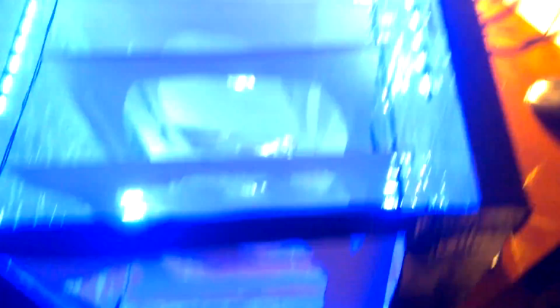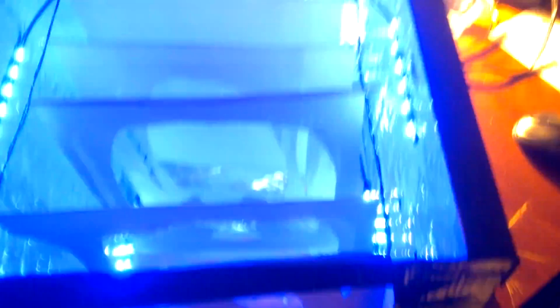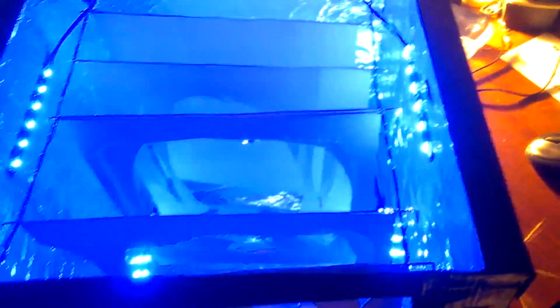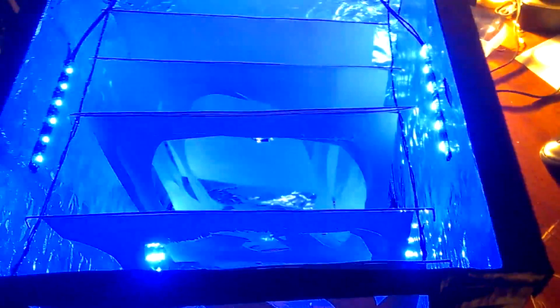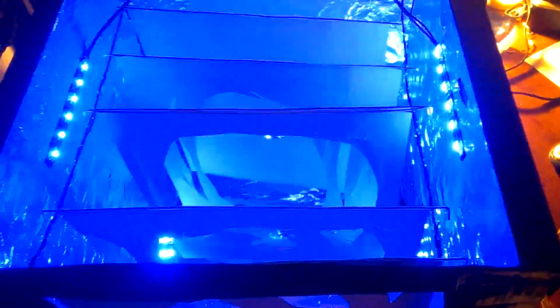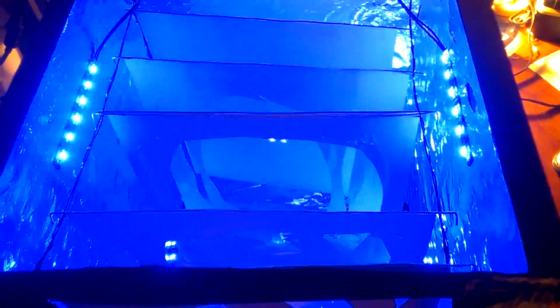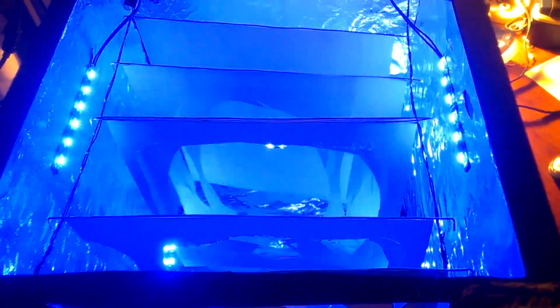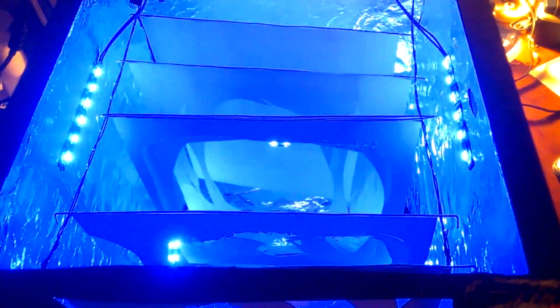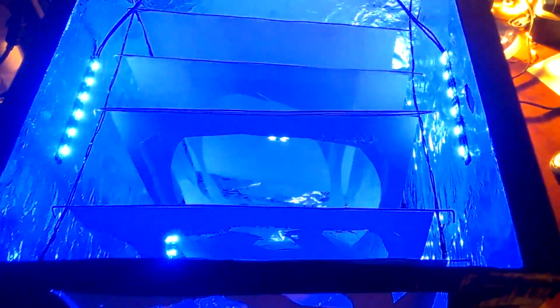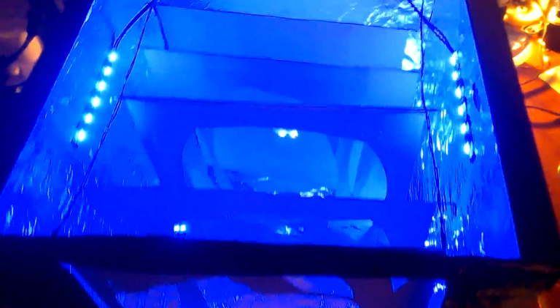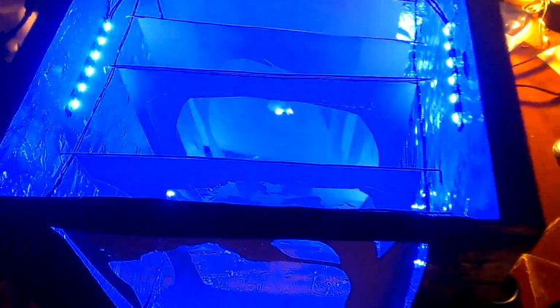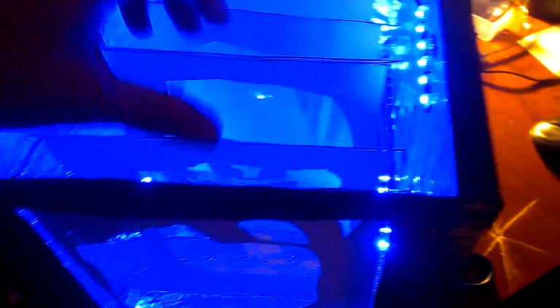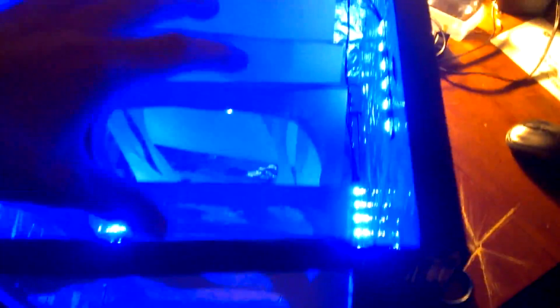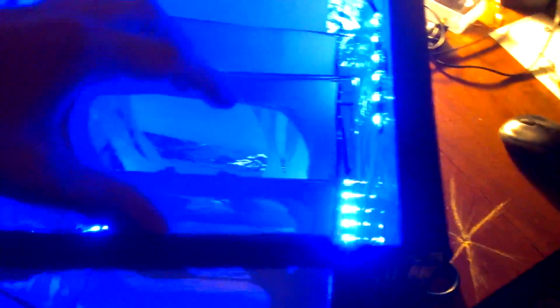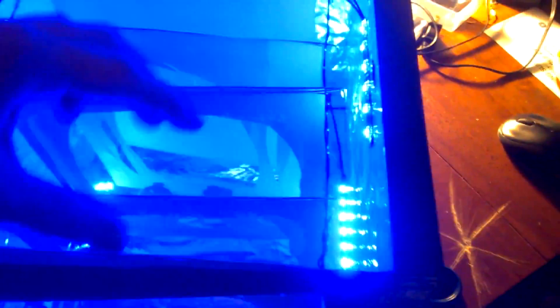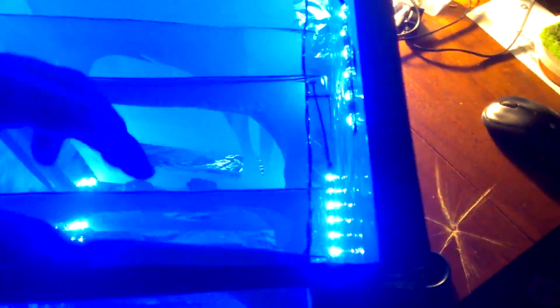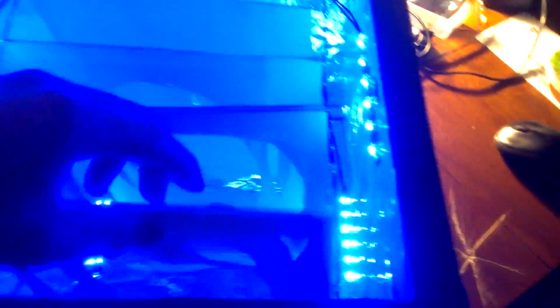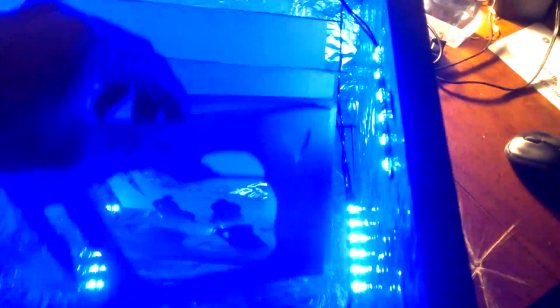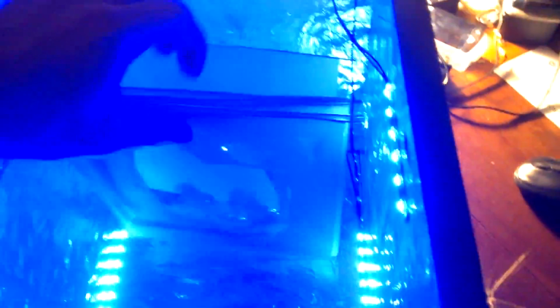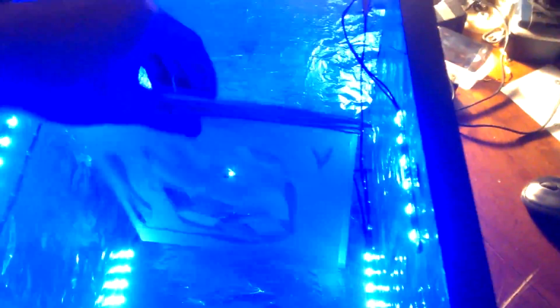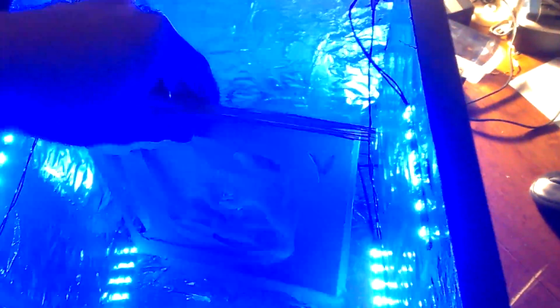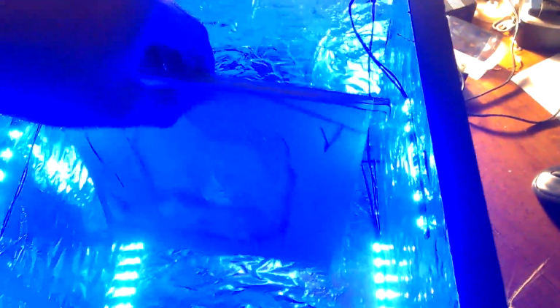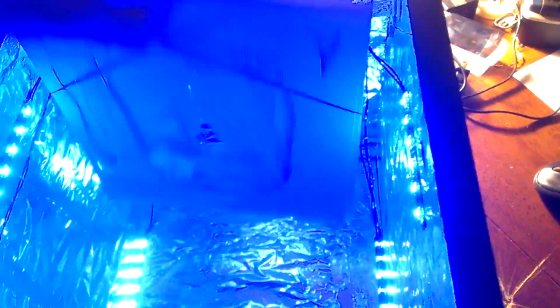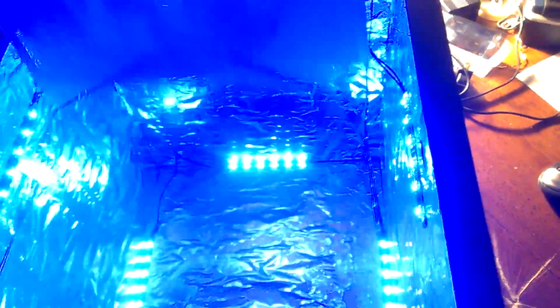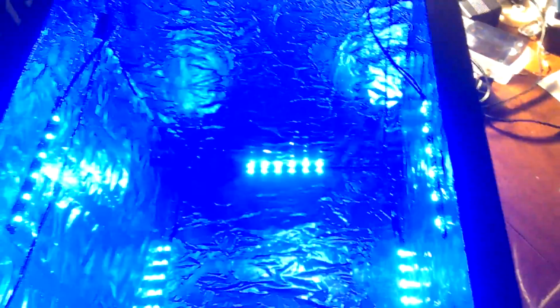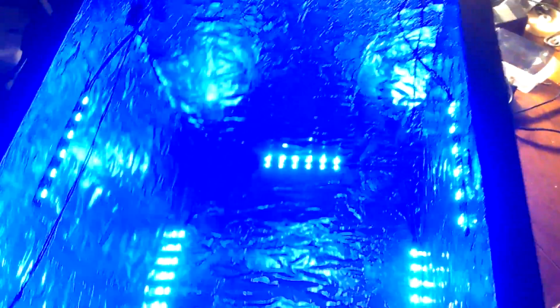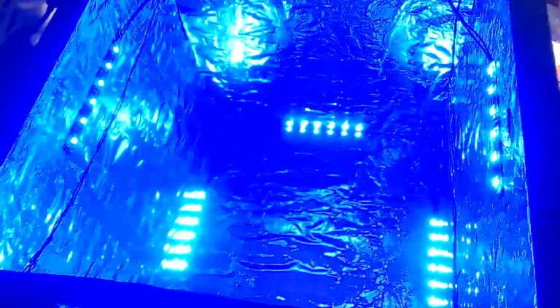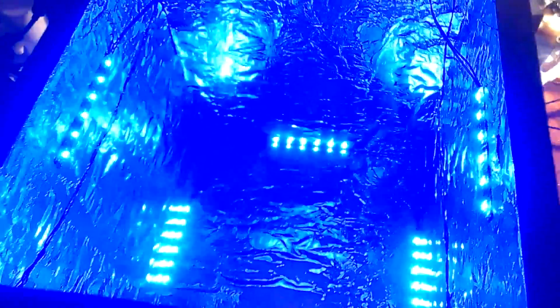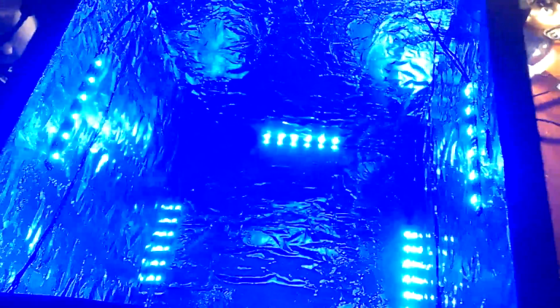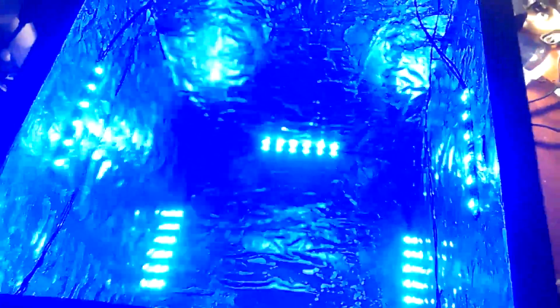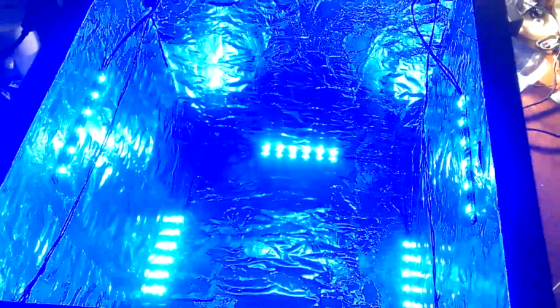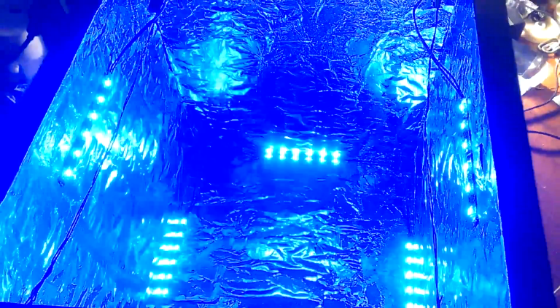Anyway, that's the light box. I'll have more designs coming up since these are easily removable. Huzzah!